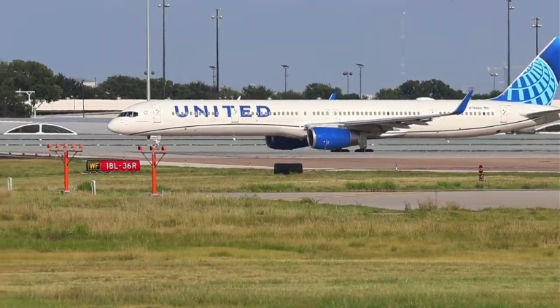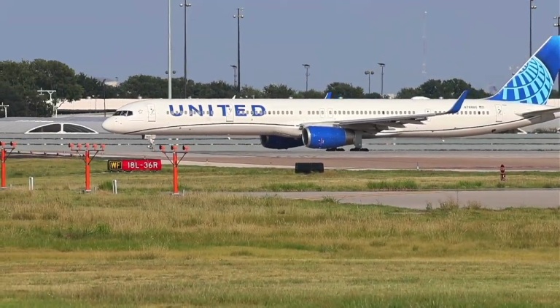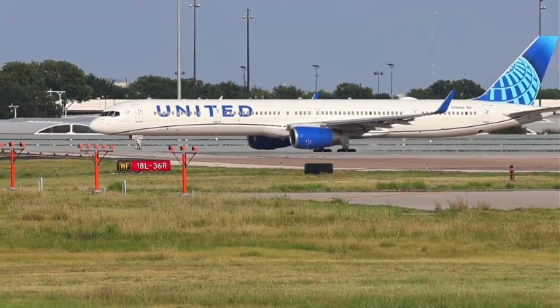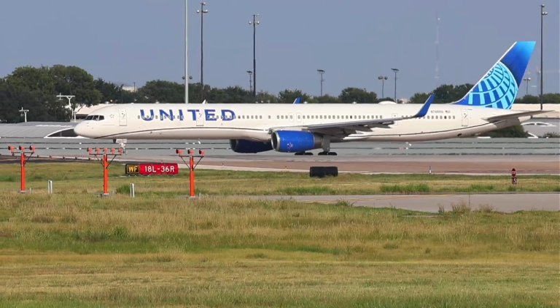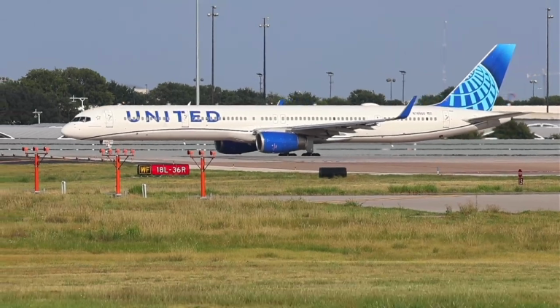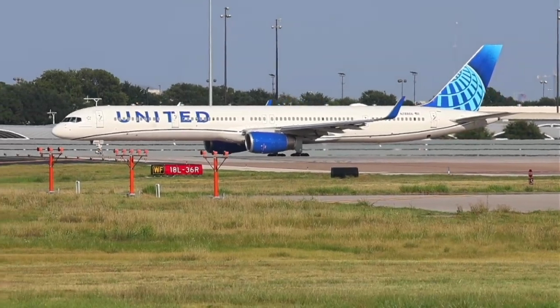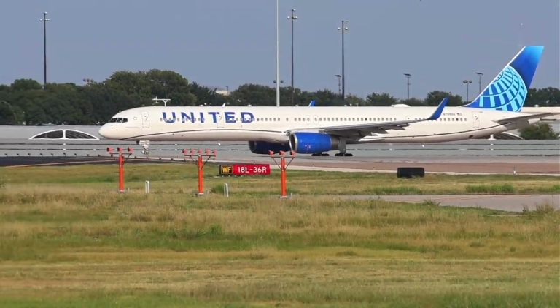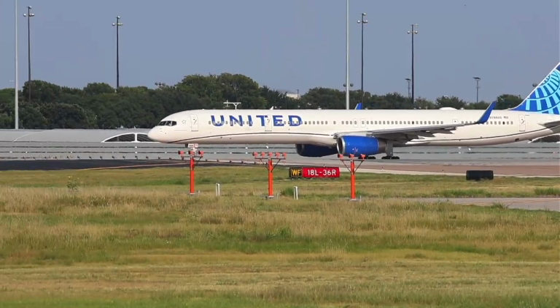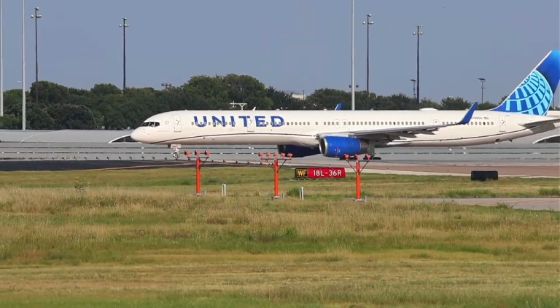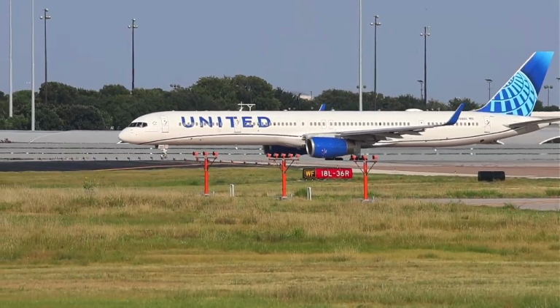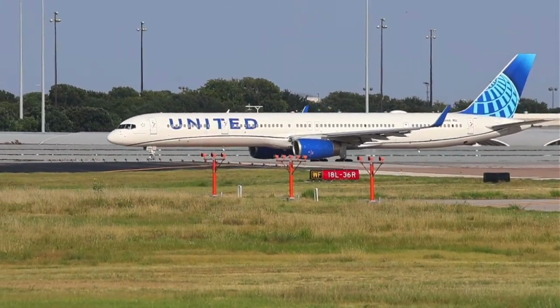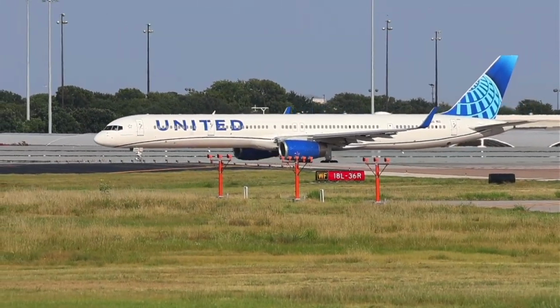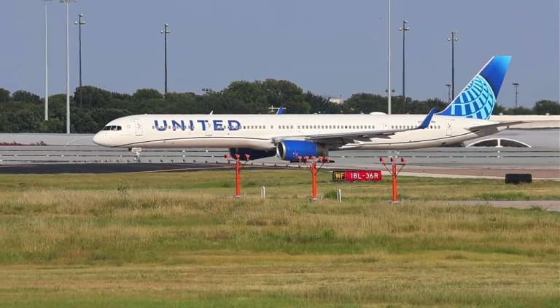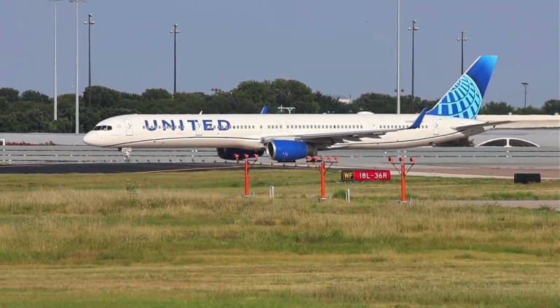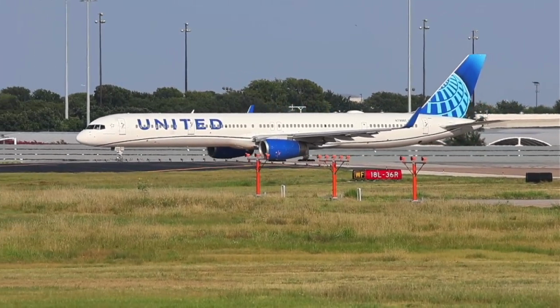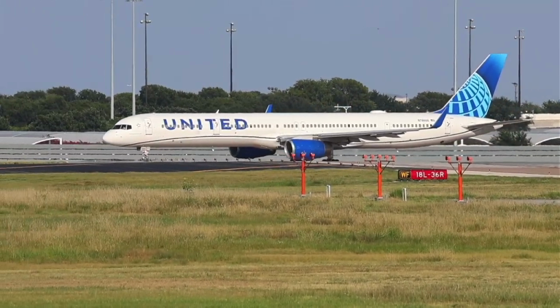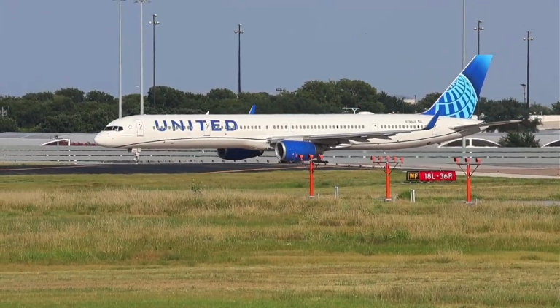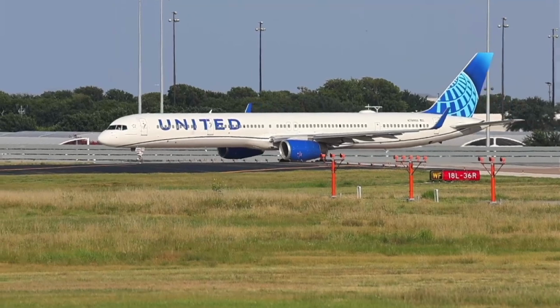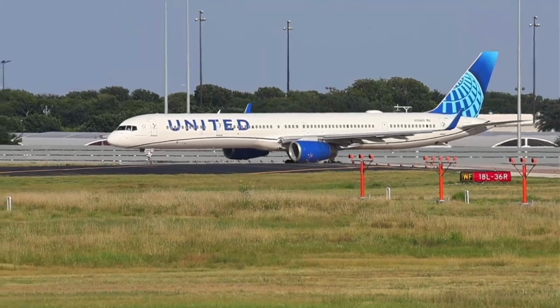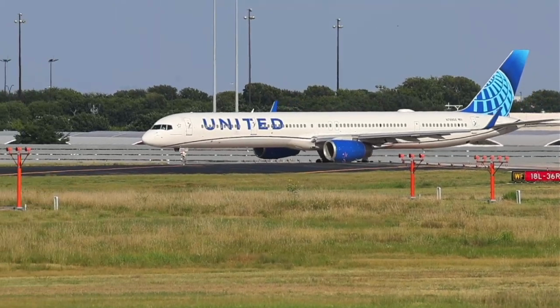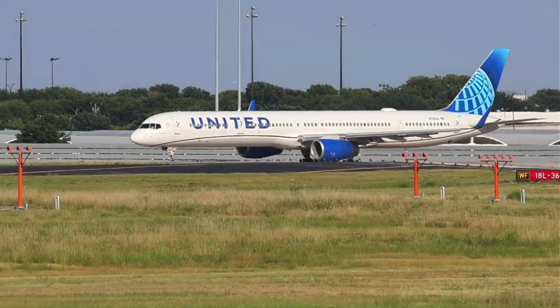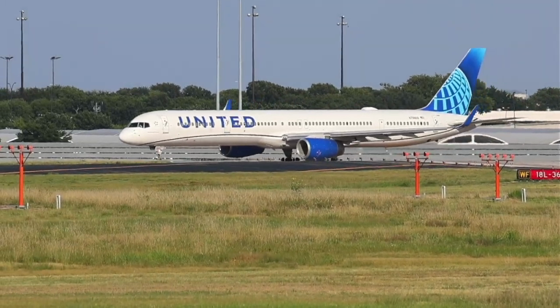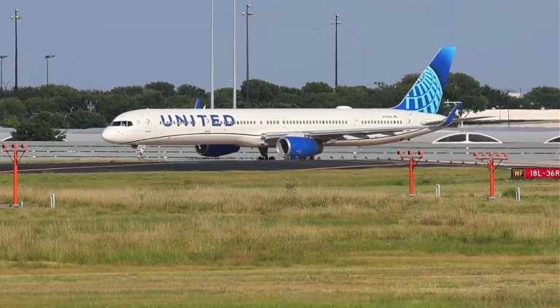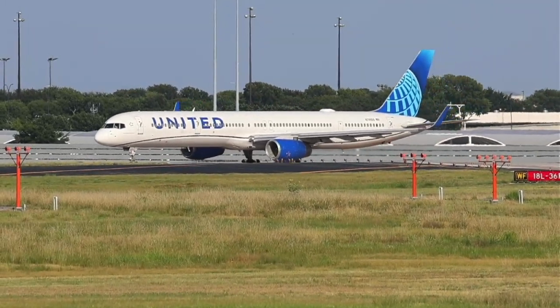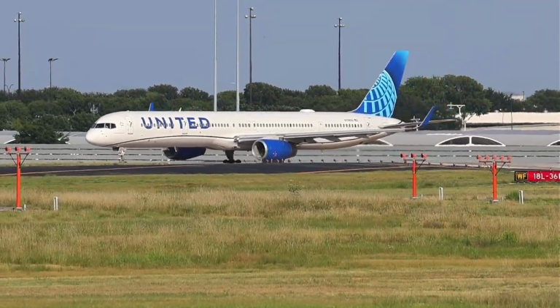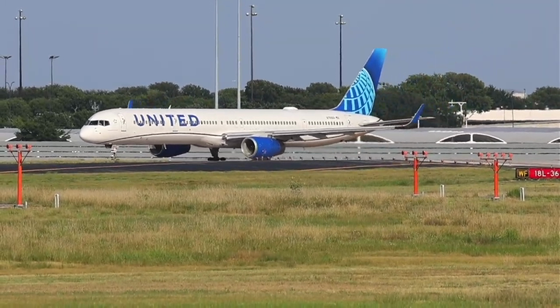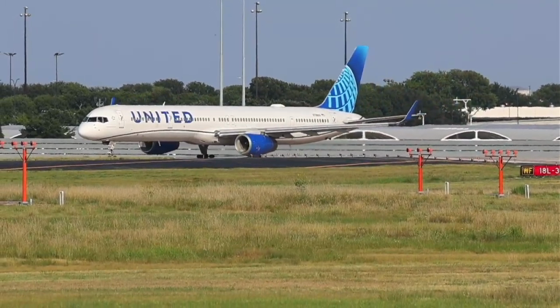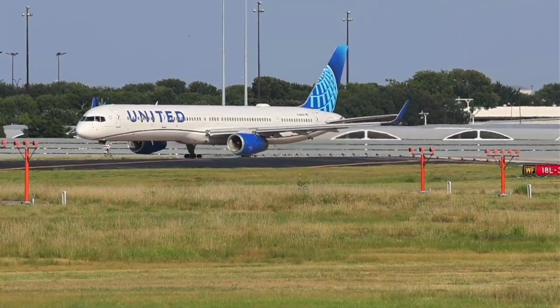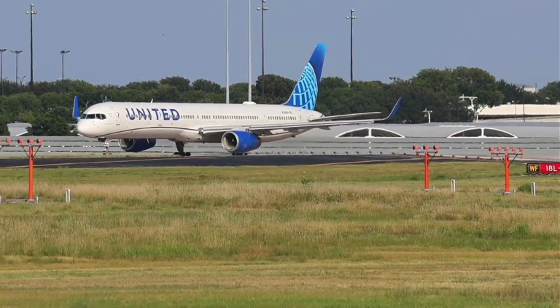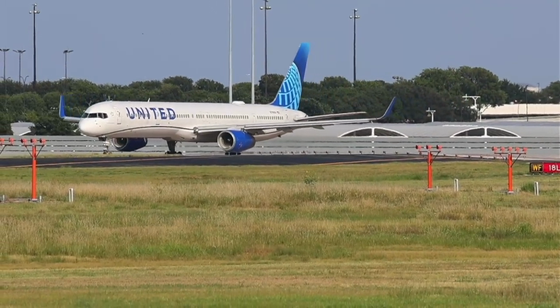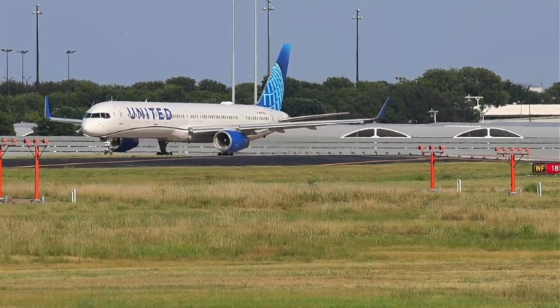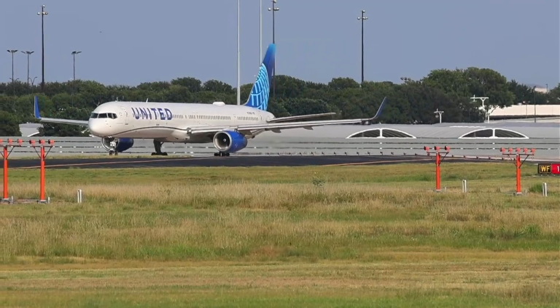I'm going to visit family, and when I visit family I'm going to visit new airports, so stay tuned the next couple of weeks — there will be plenty of new airports, some busy, some smaller, but very much looking forward to getting back to my roots.